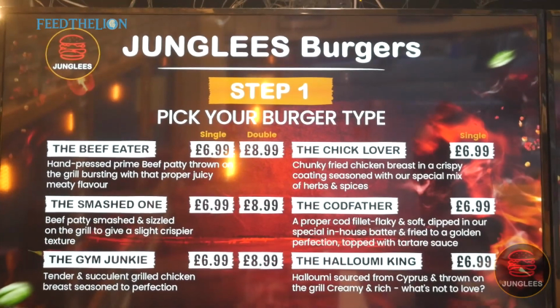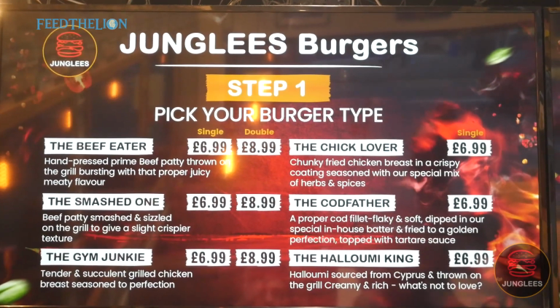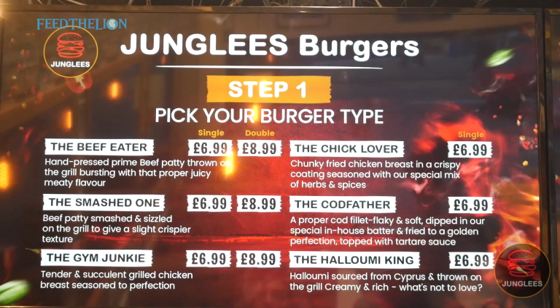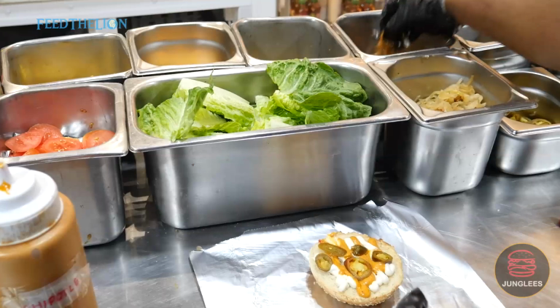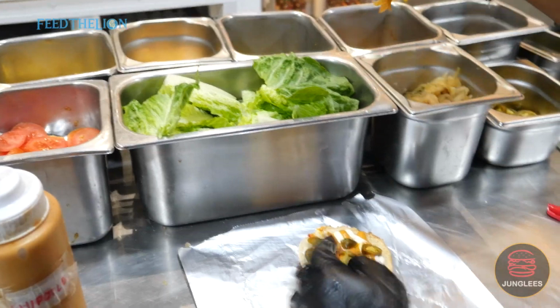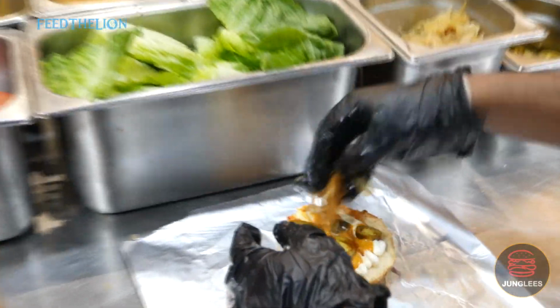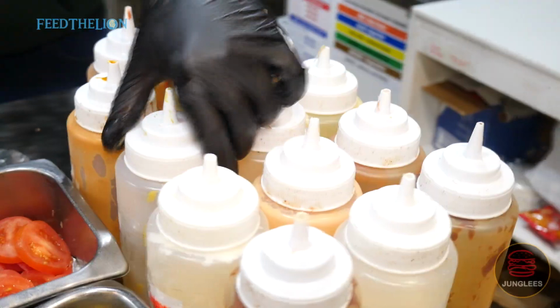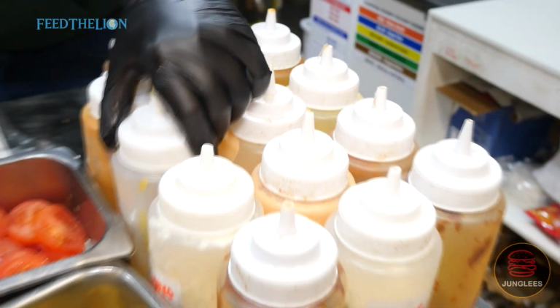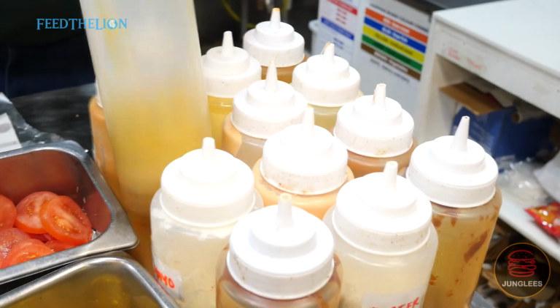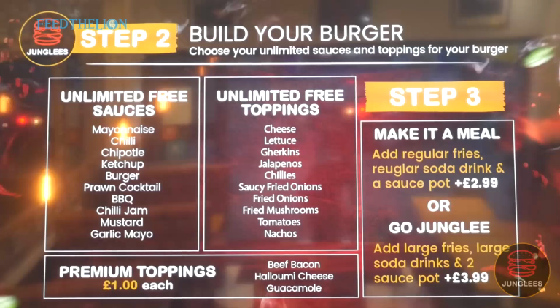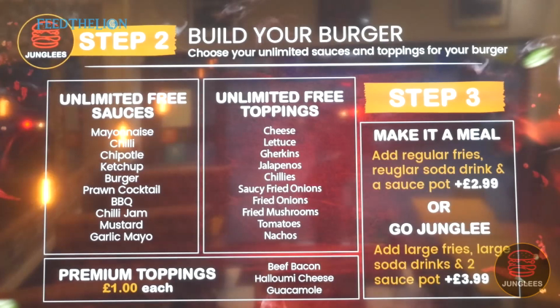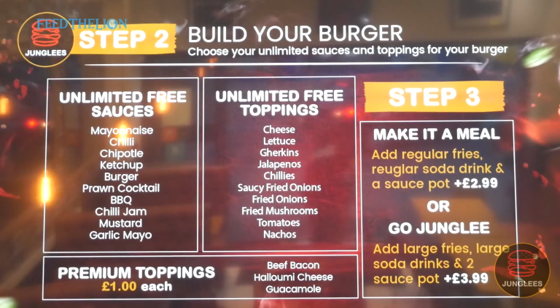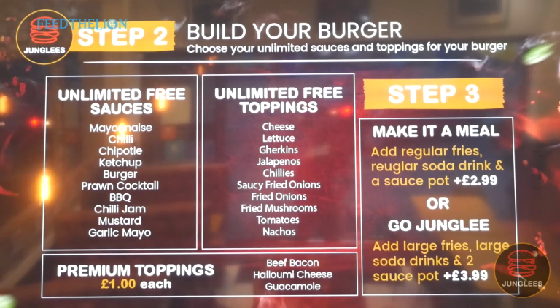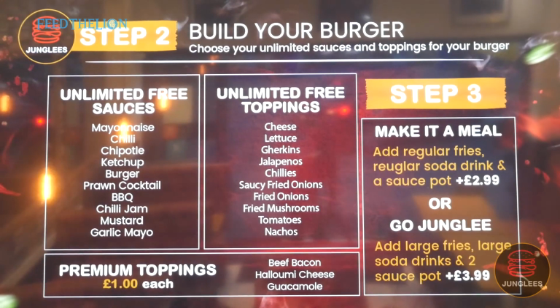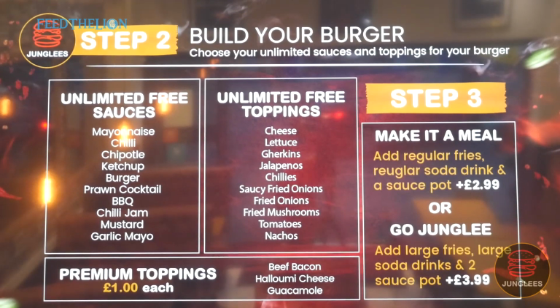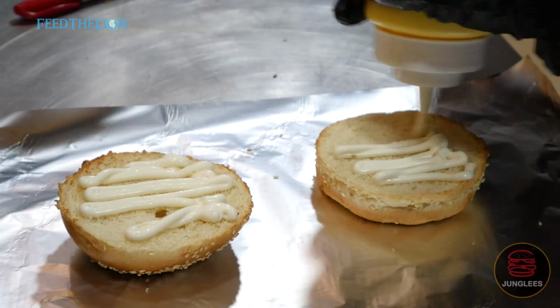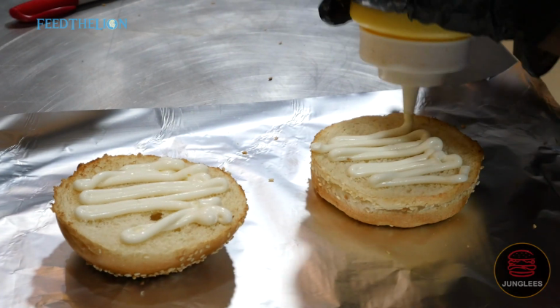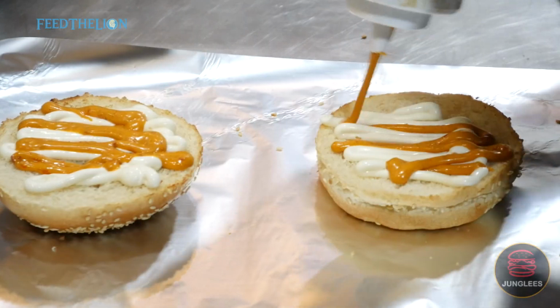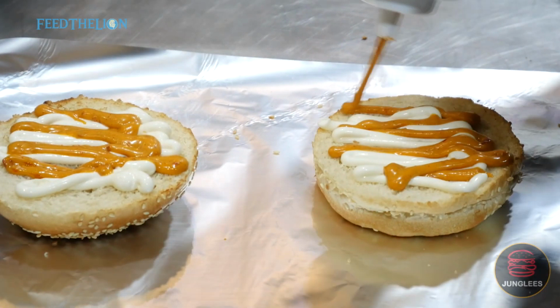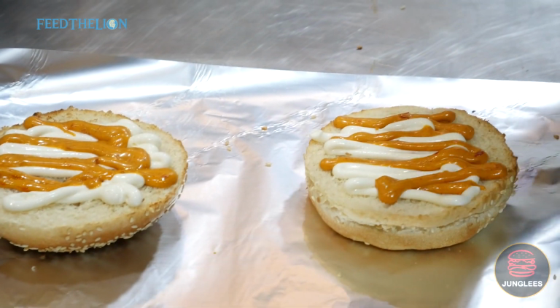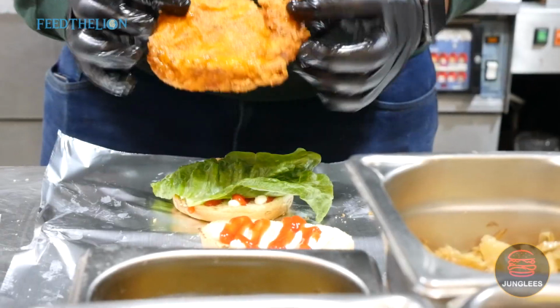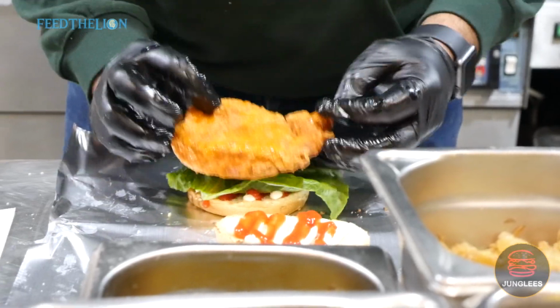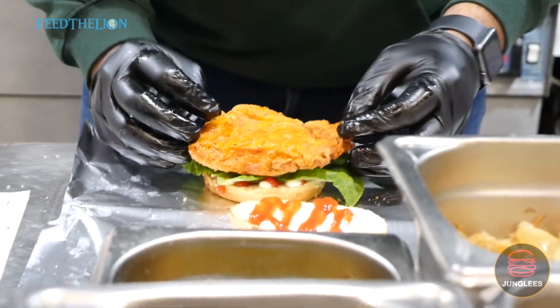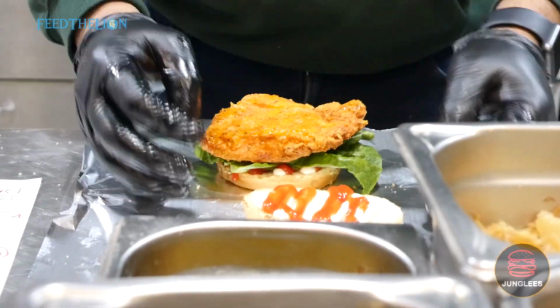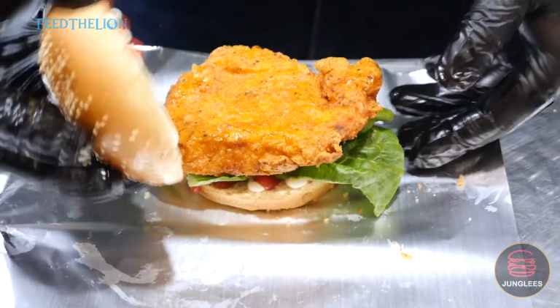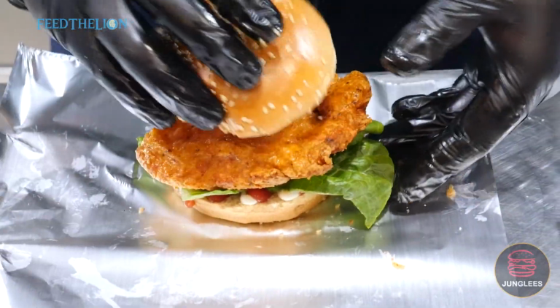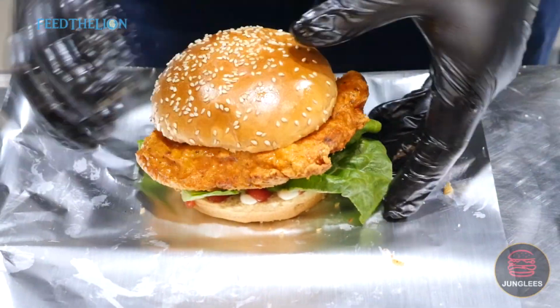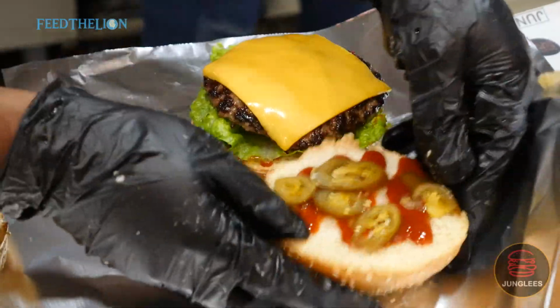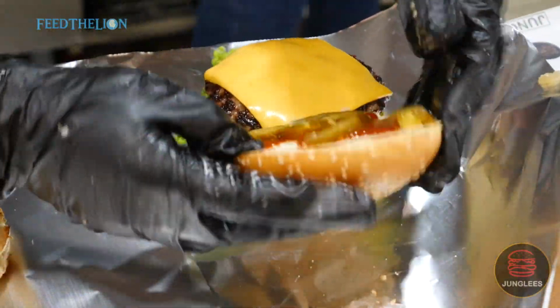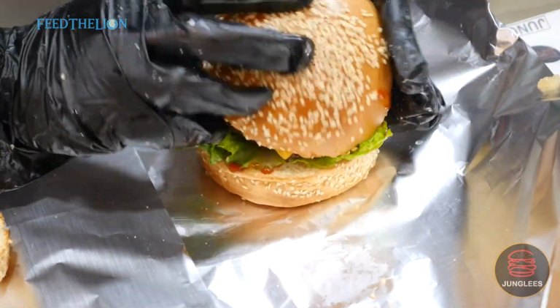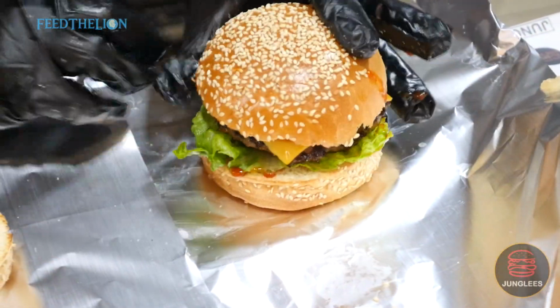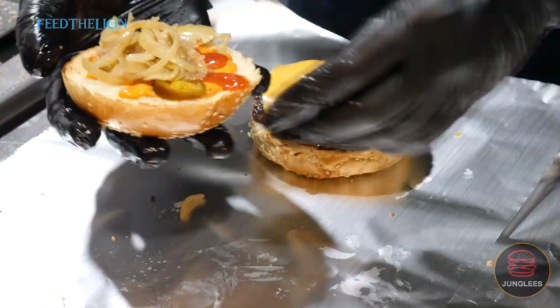So with our burgers there's six different types. The novelty is you guys come in and you choose the unlimited sauces and toppings. It comes completely plain and the fun is you guys actually decide what goes in there.